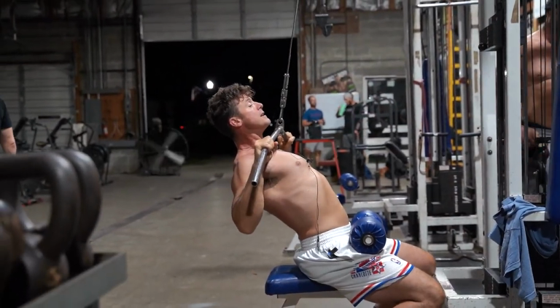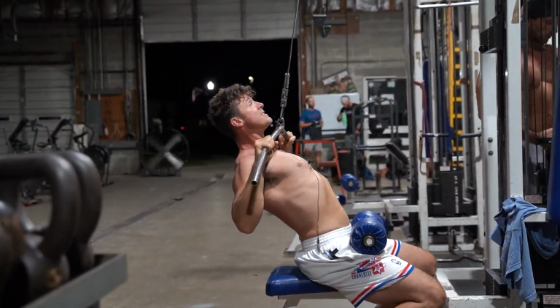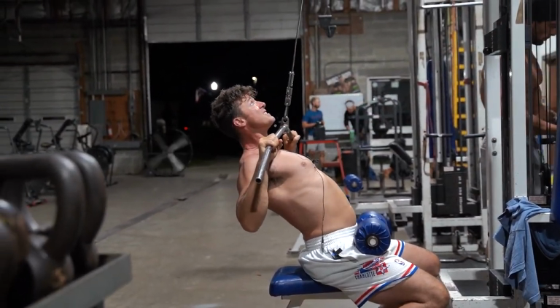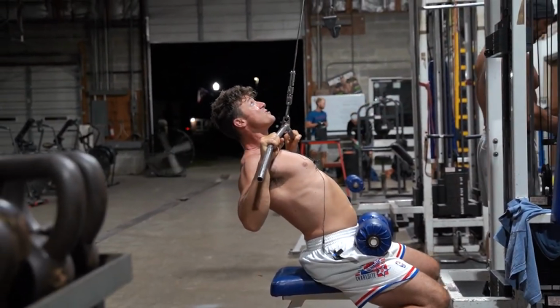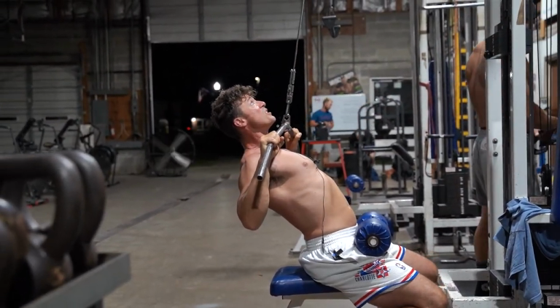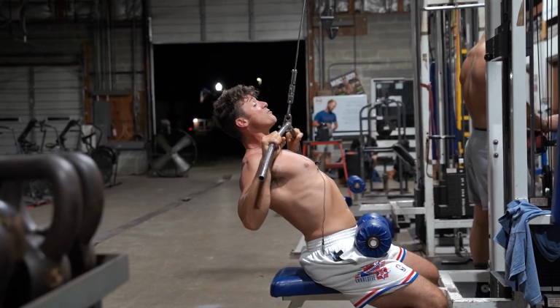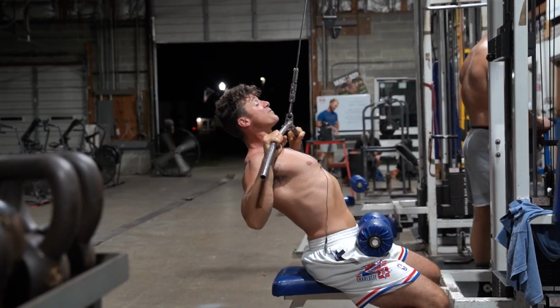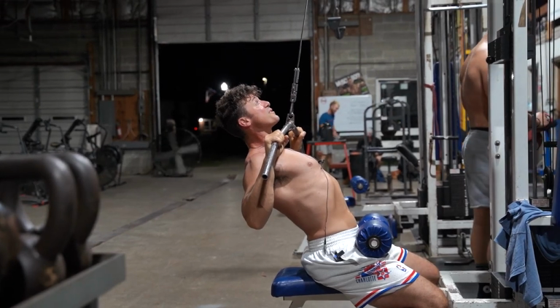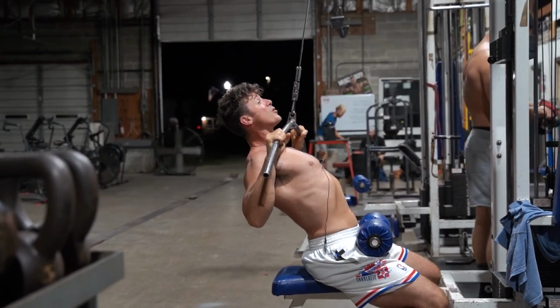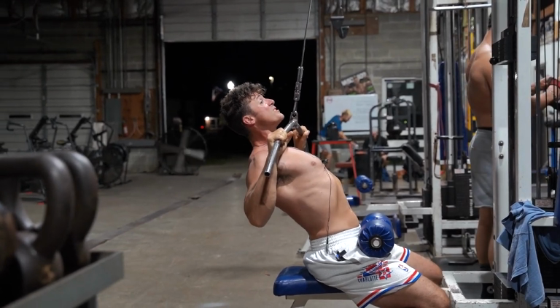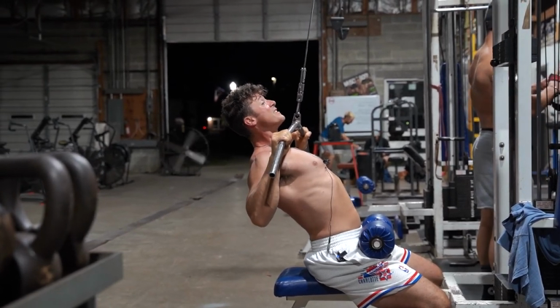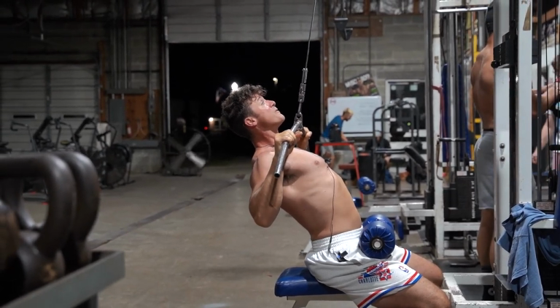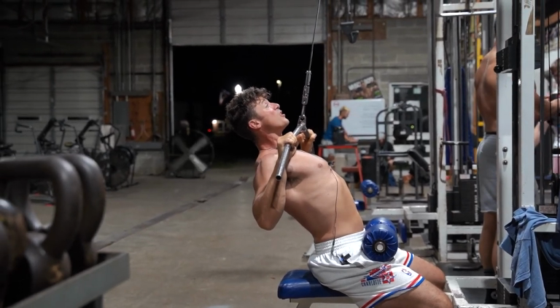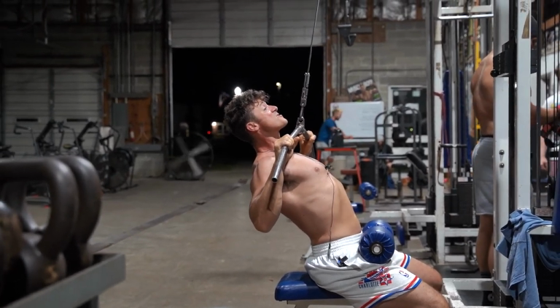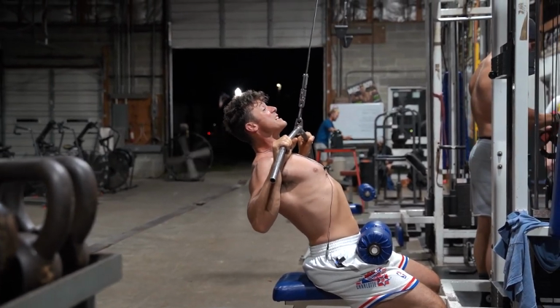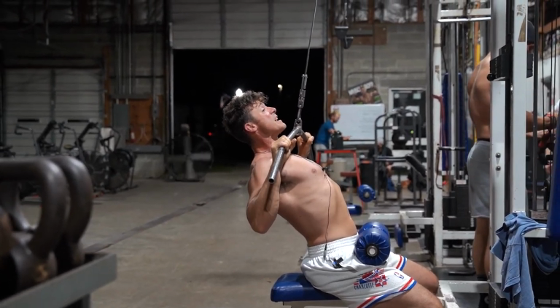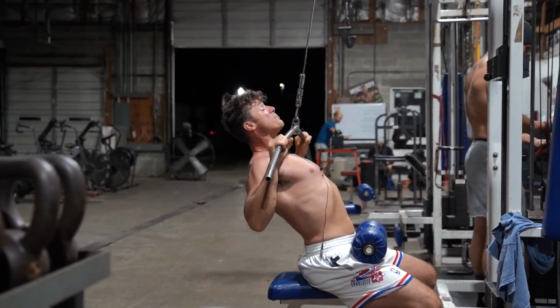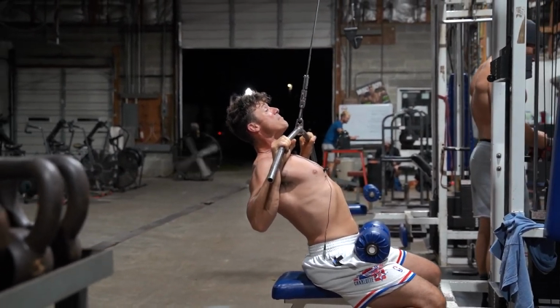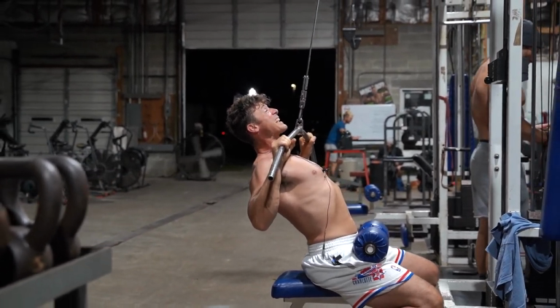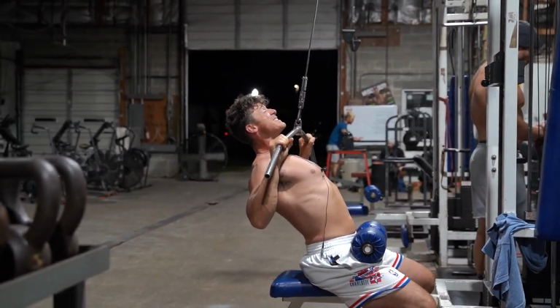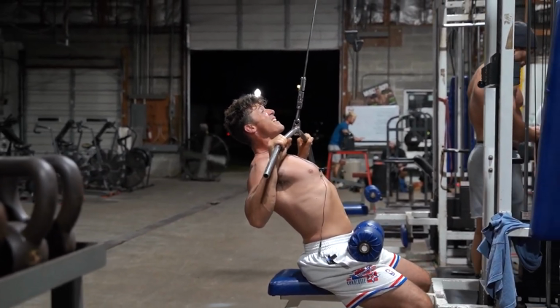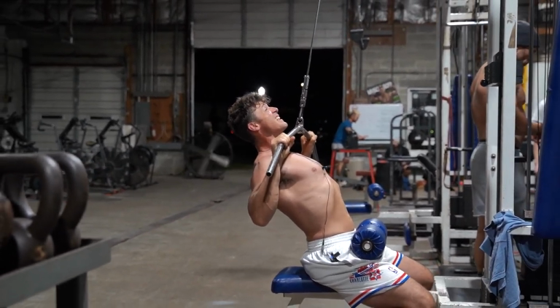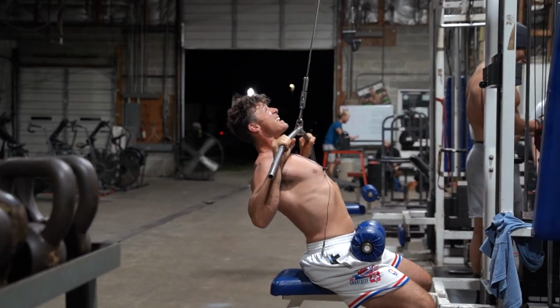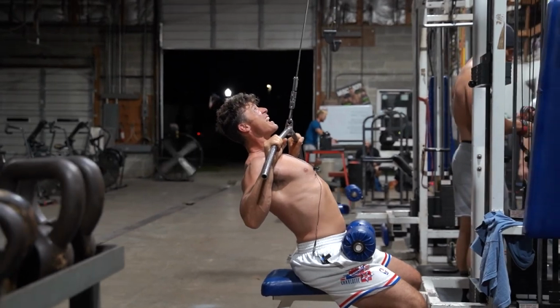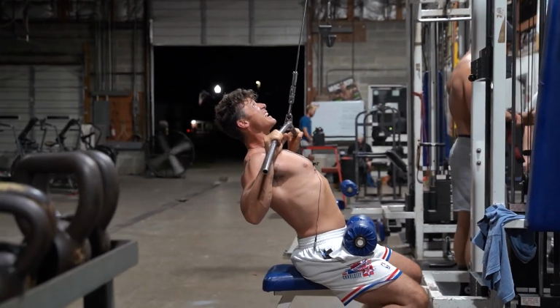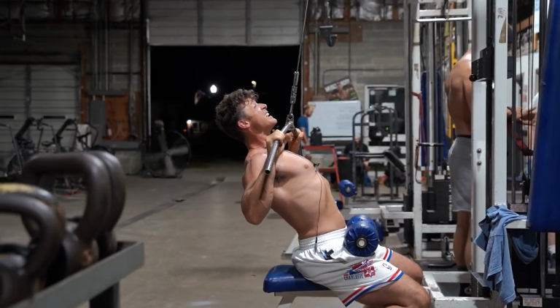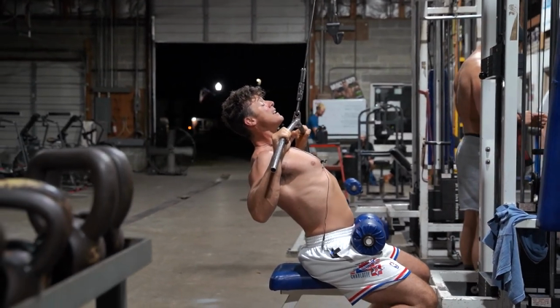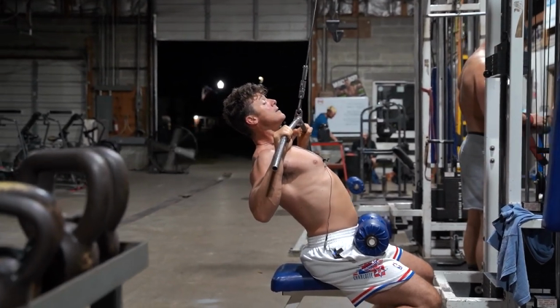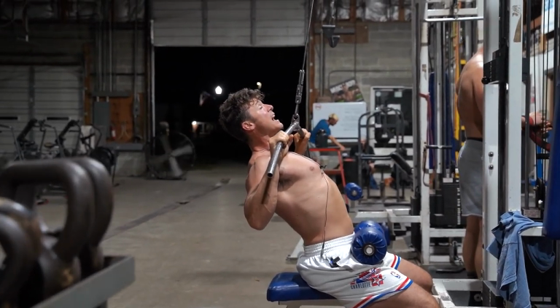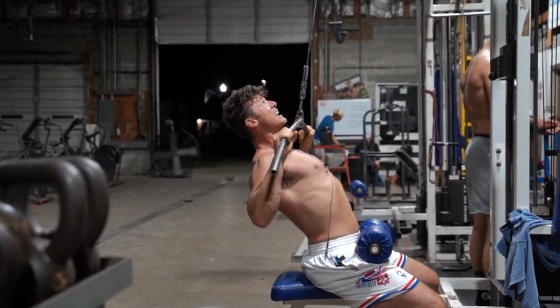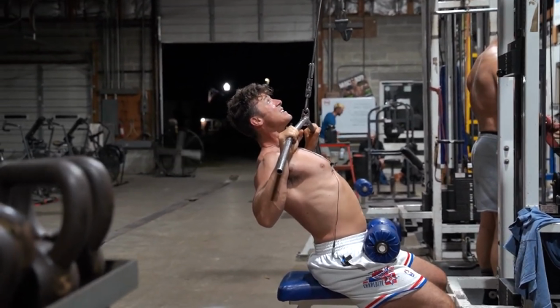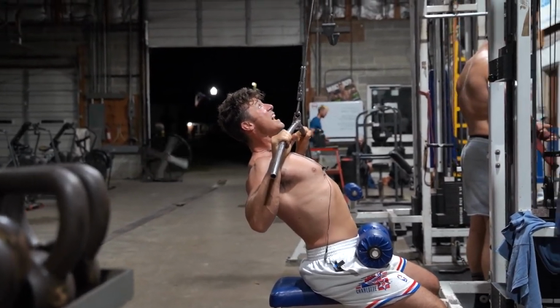One, two. Really fight your form. Four. Squeeze up mid back. Seven, eight, nine, seven.